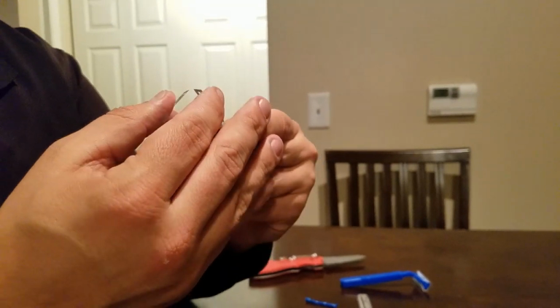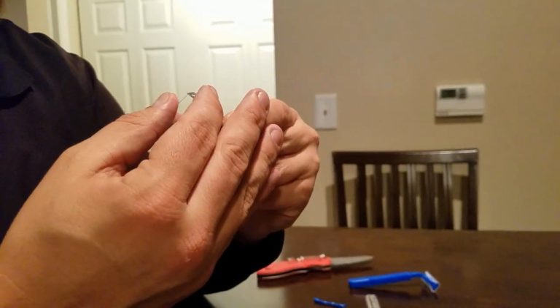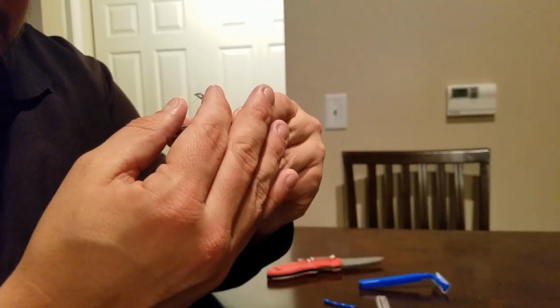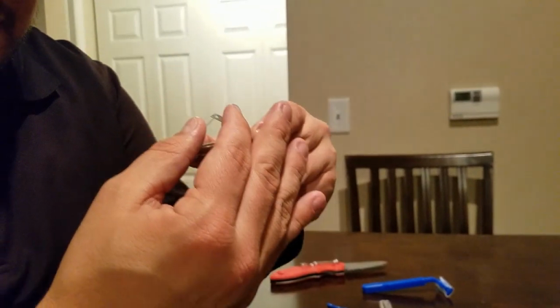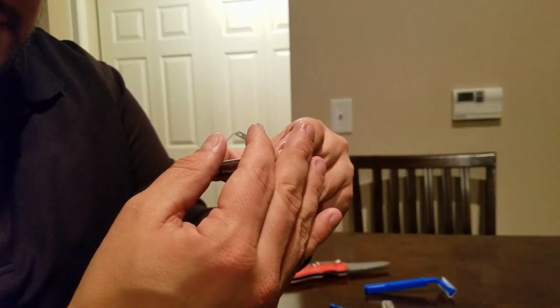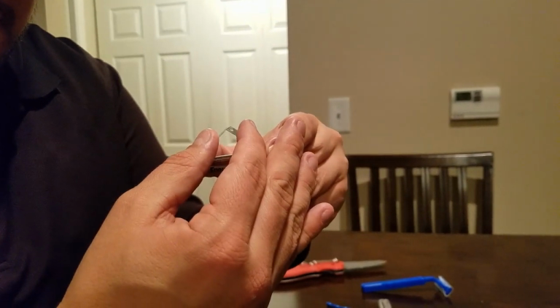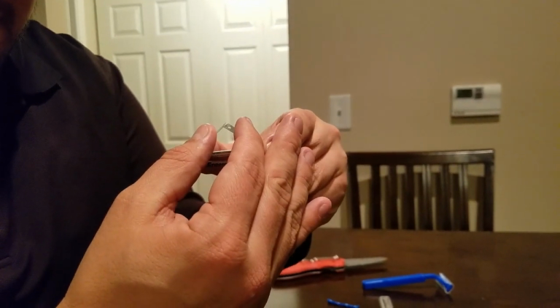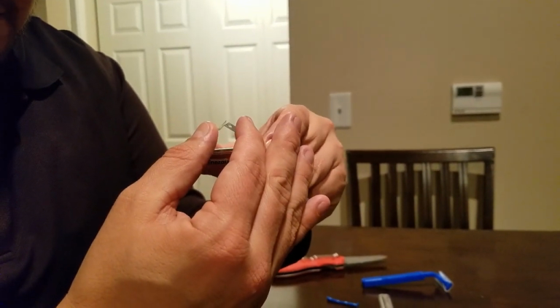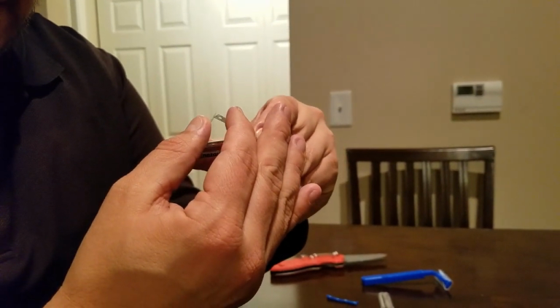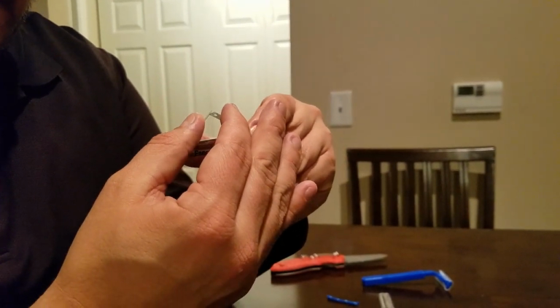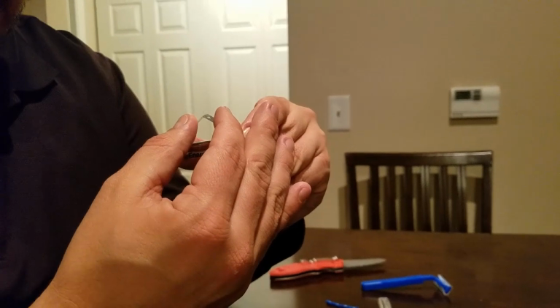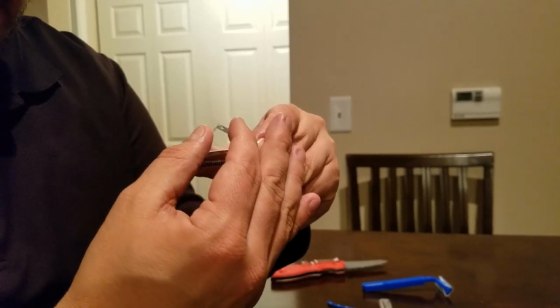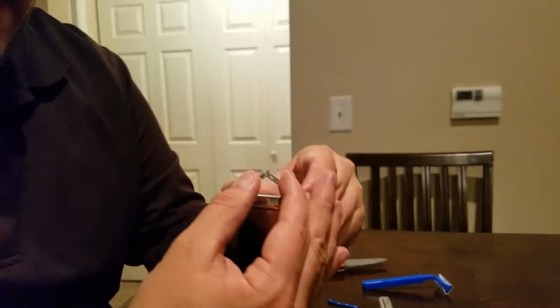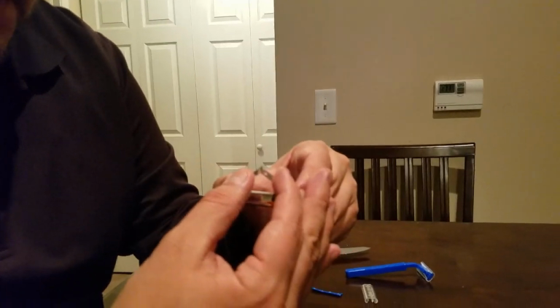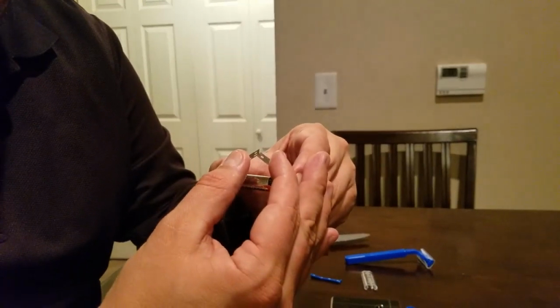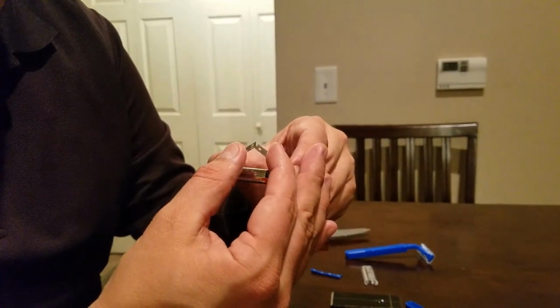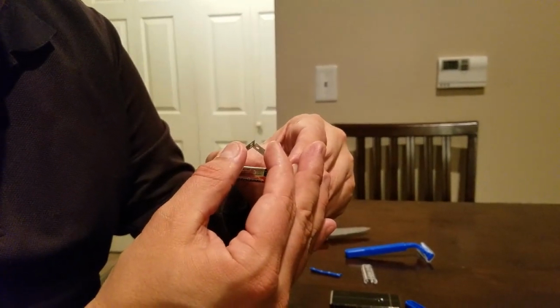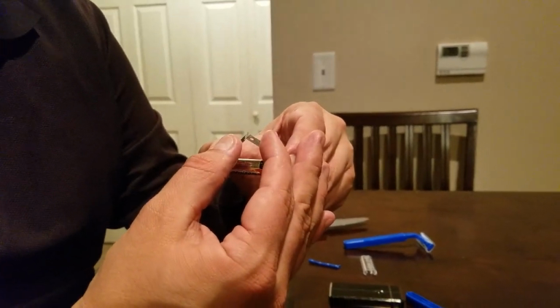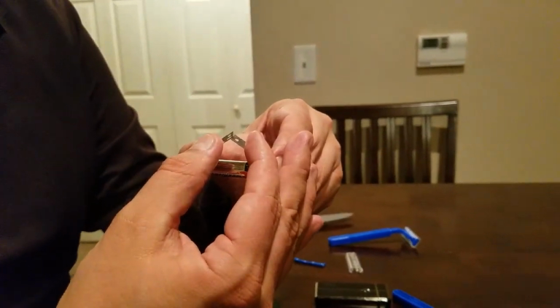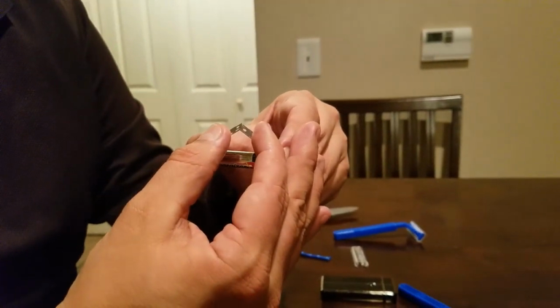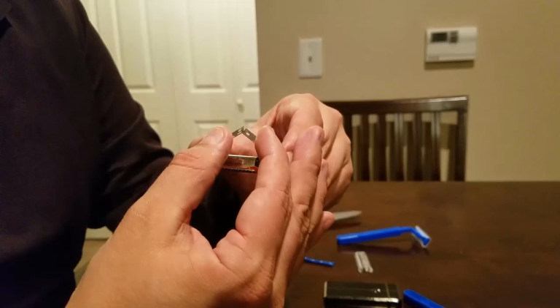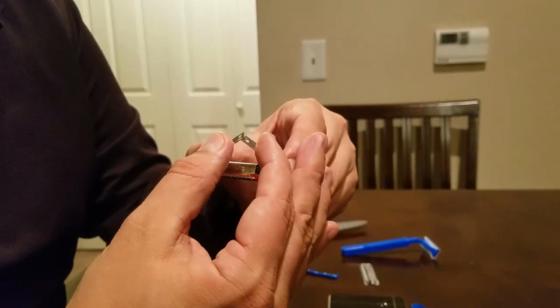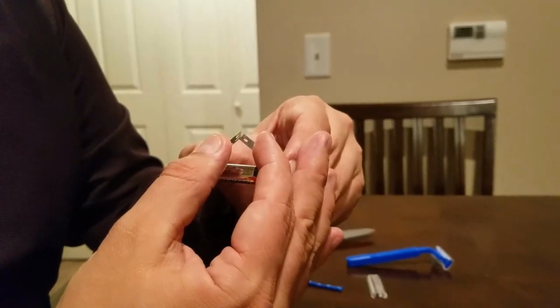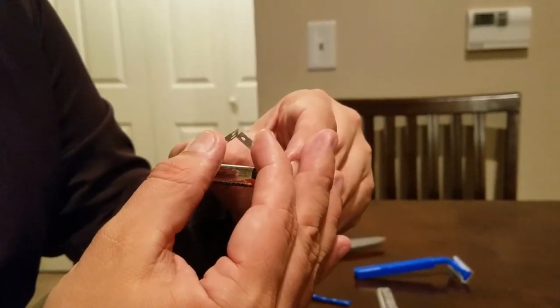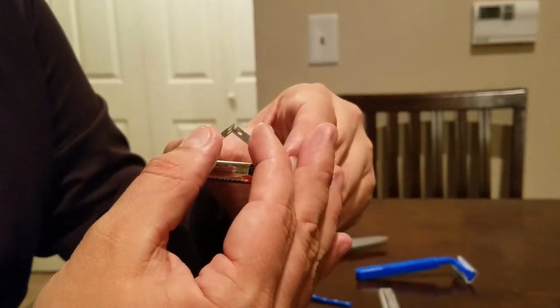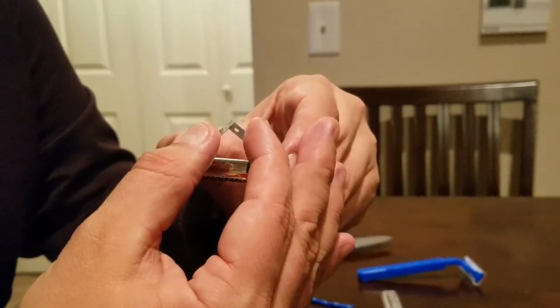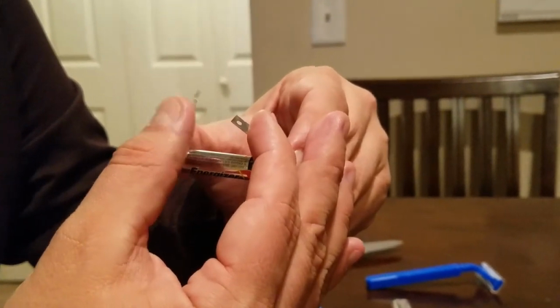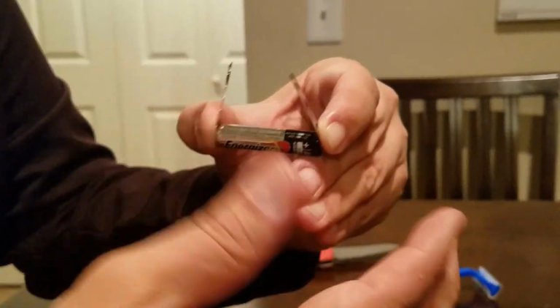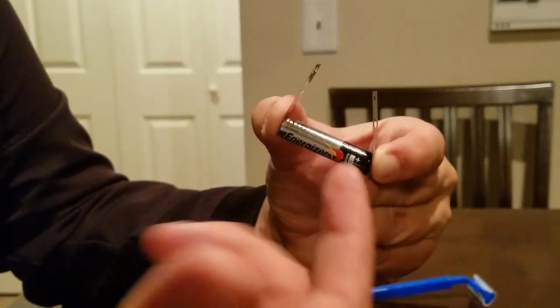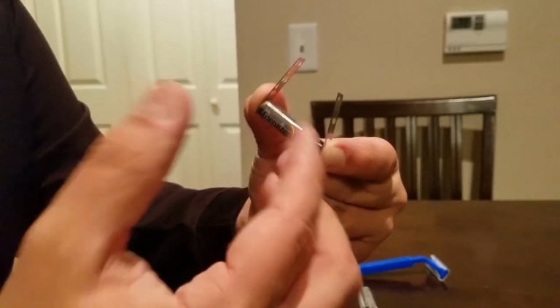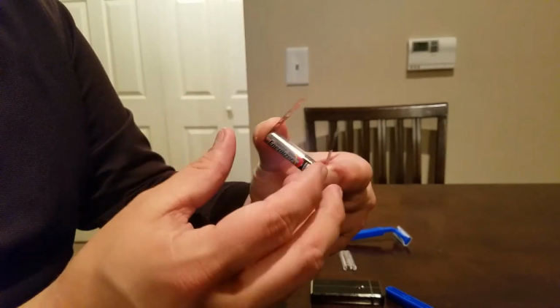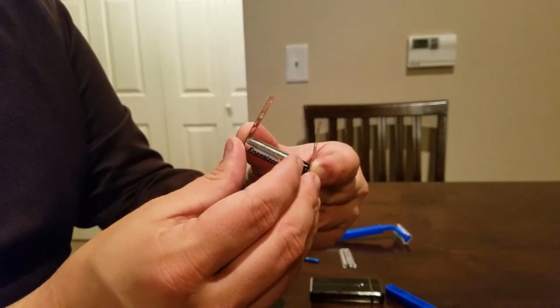You rub the ends together creating a spark. I don't know if you can see the spark there, but it's all spark. As I'm doing this, my fingers are getting hot.